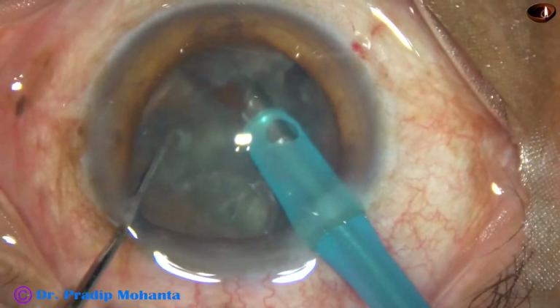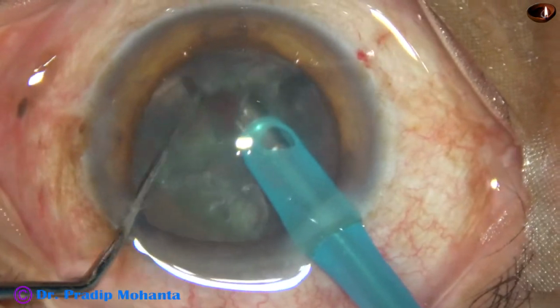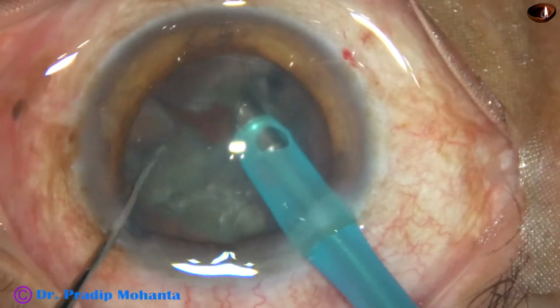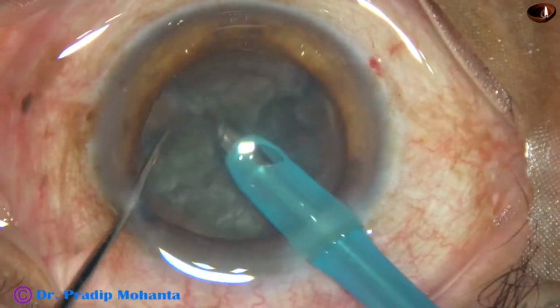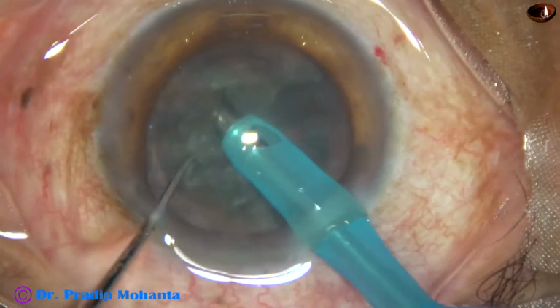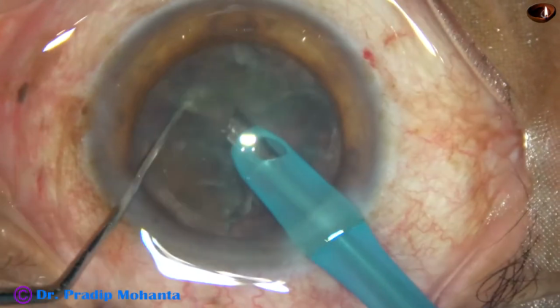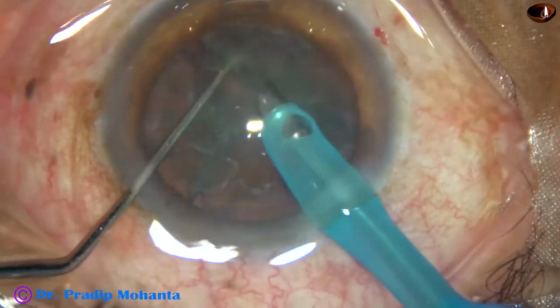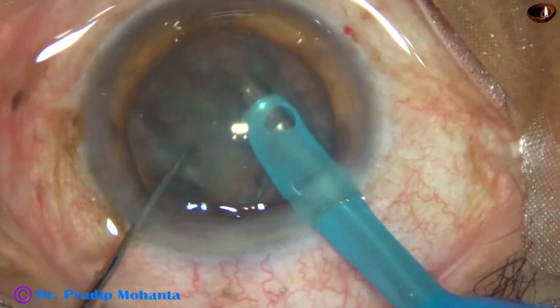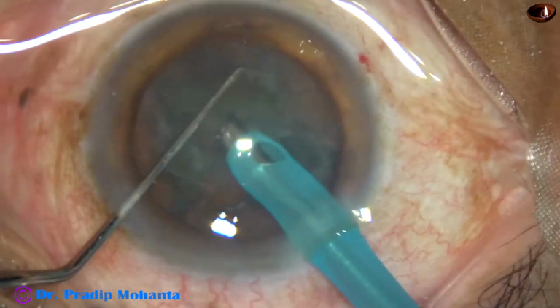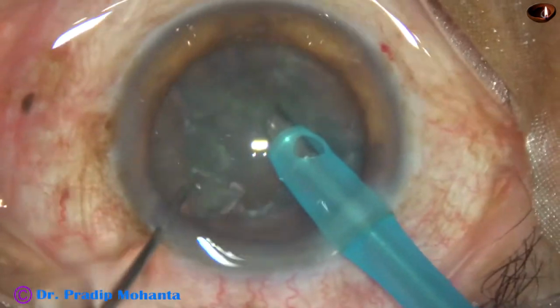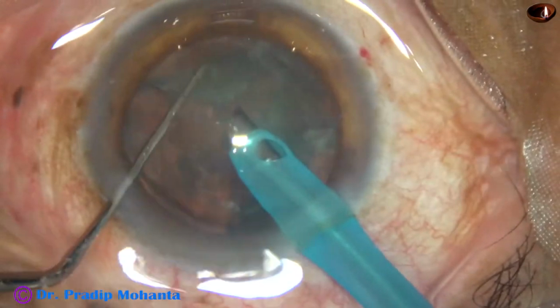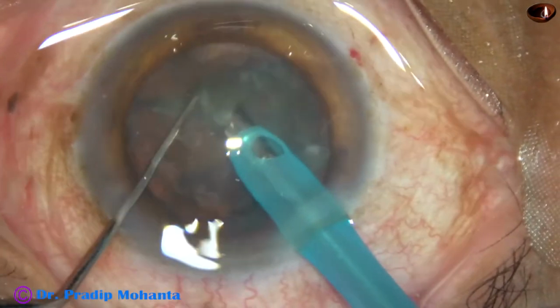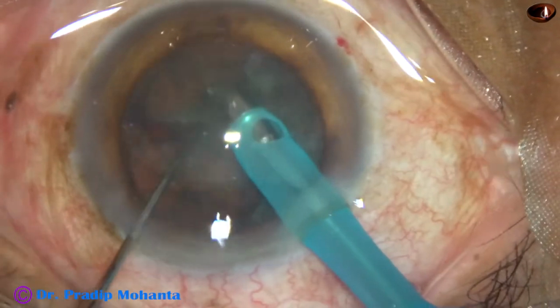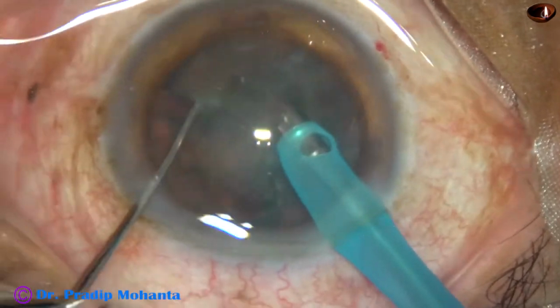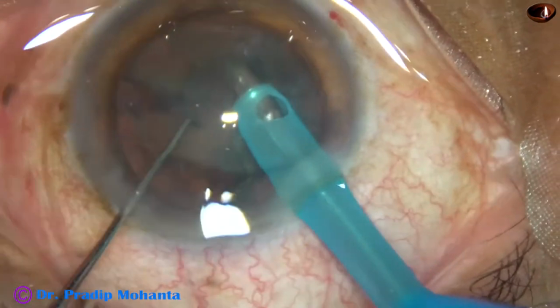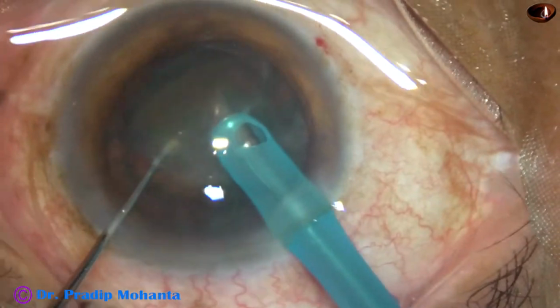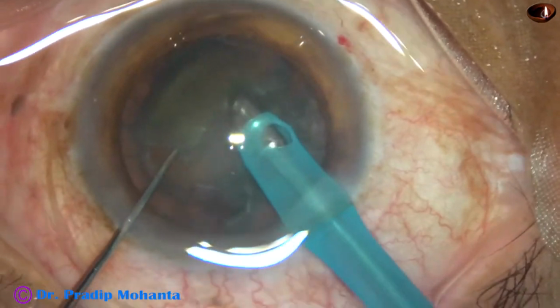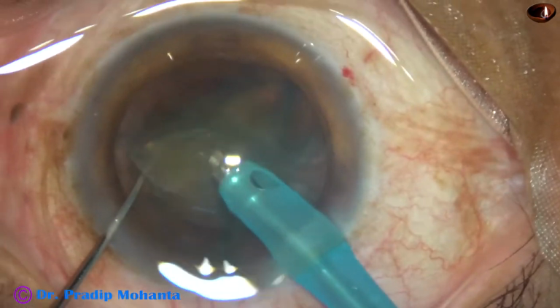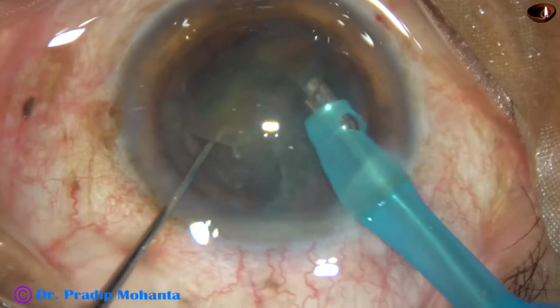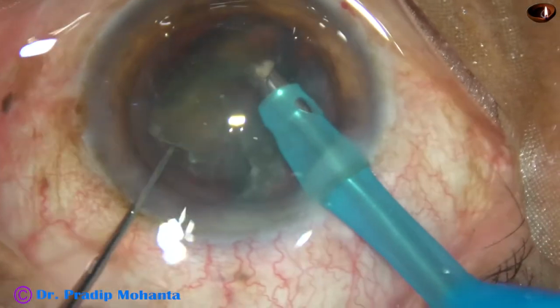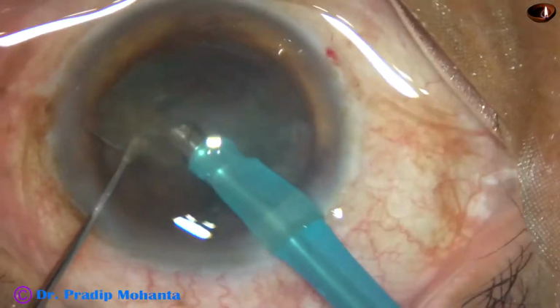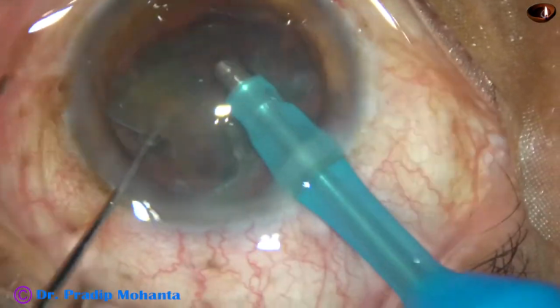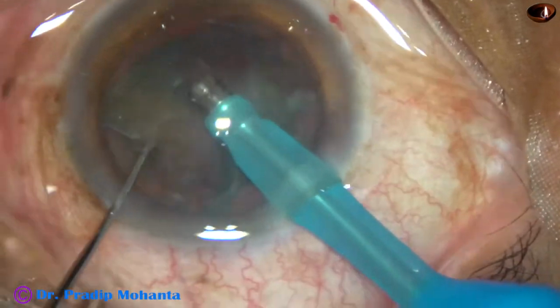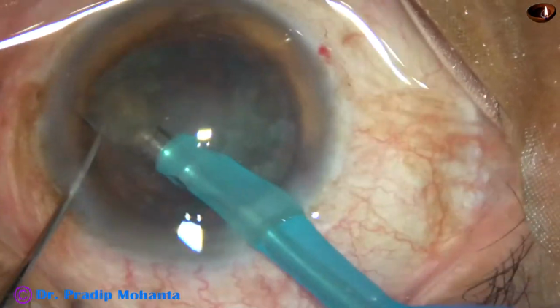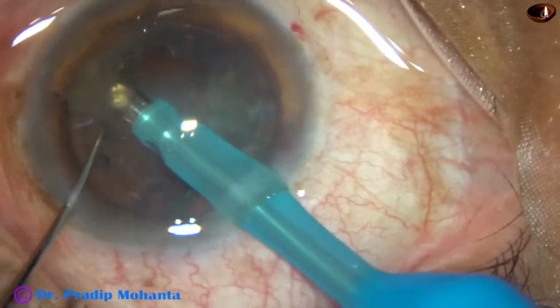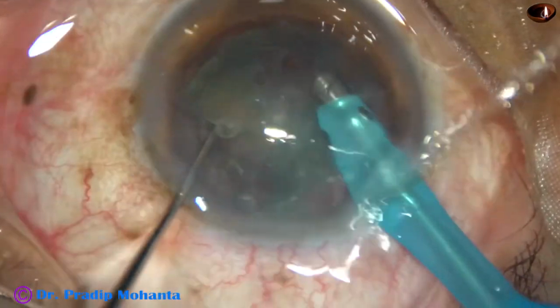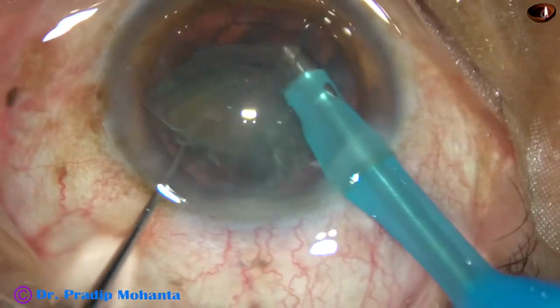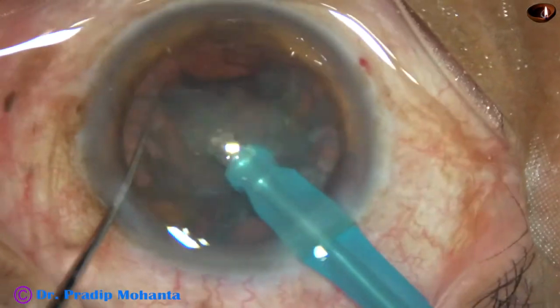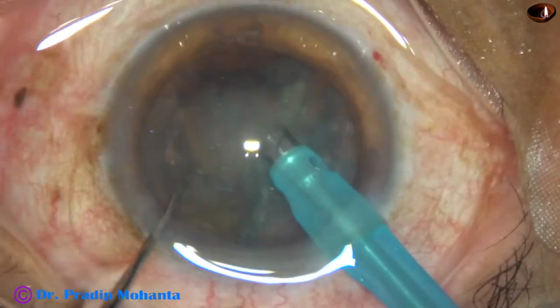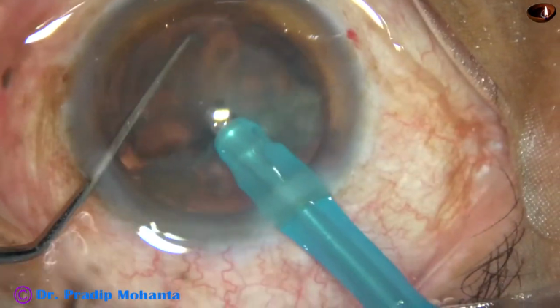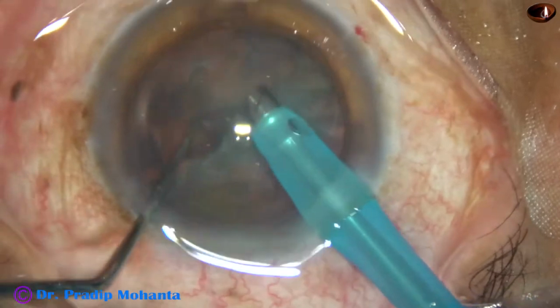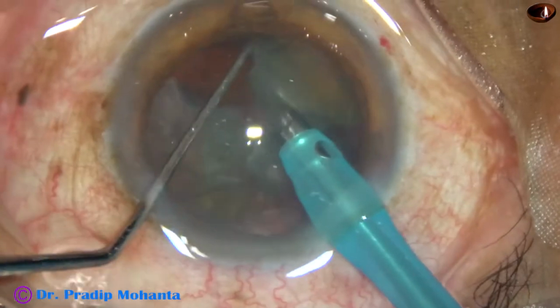This is a very useful technique in soft cataracts where we cannot hold the nuclear mass. If we try to hold it, we just eat off the matter in front.